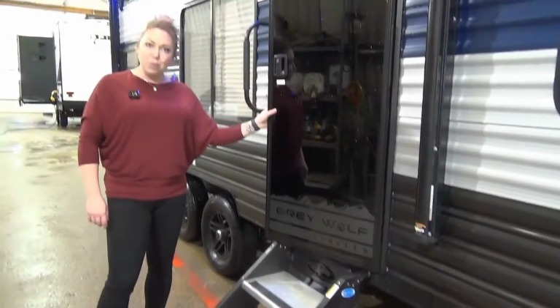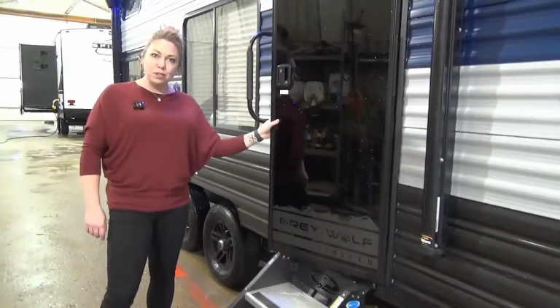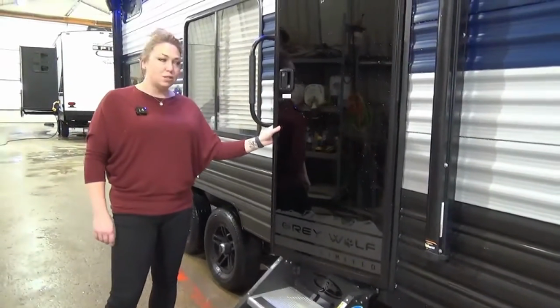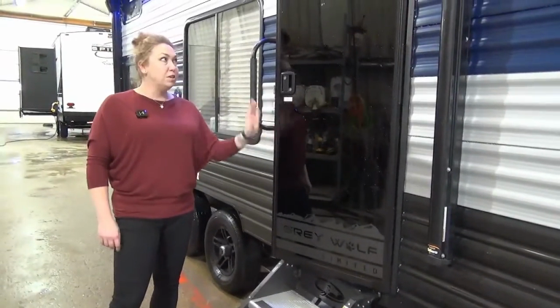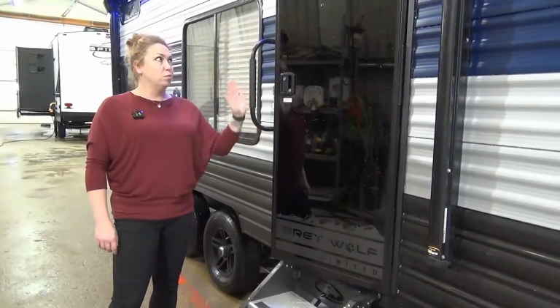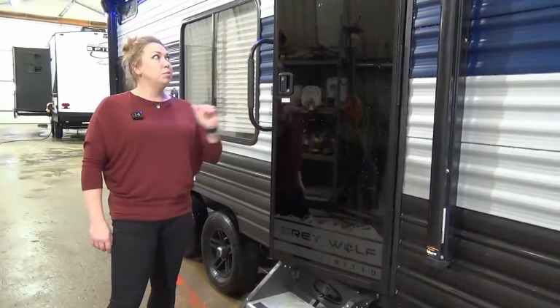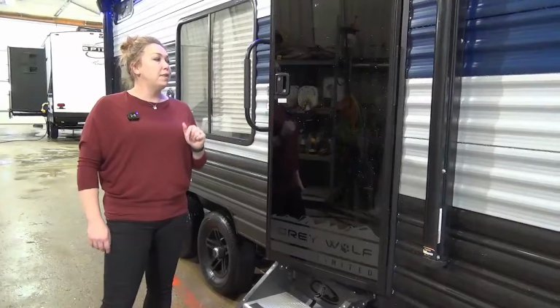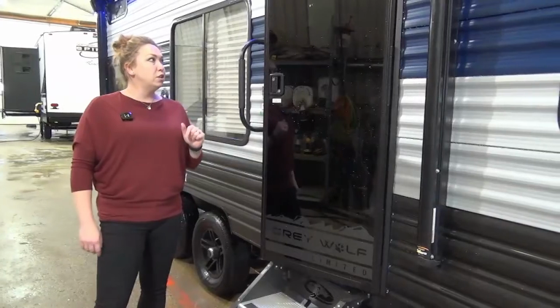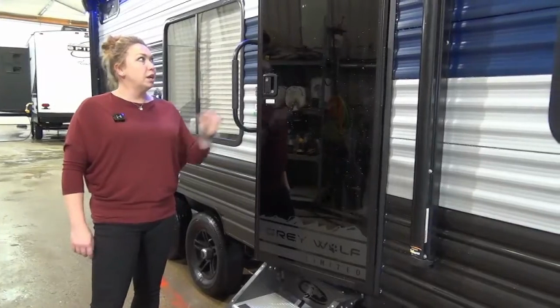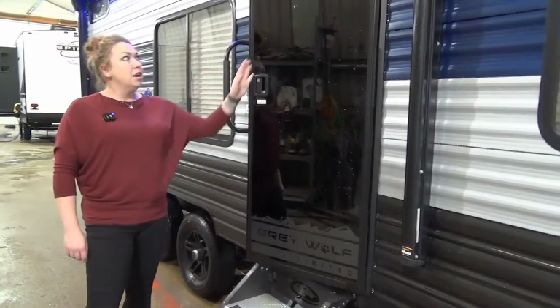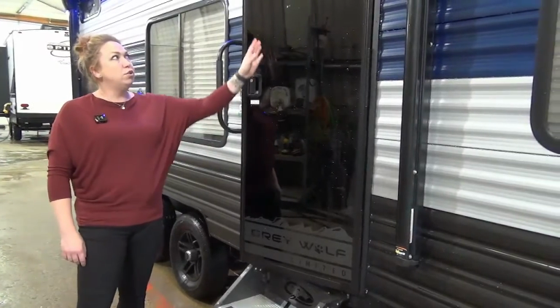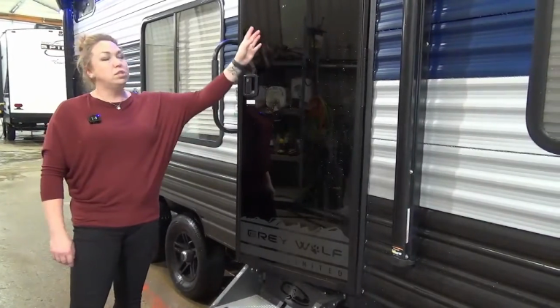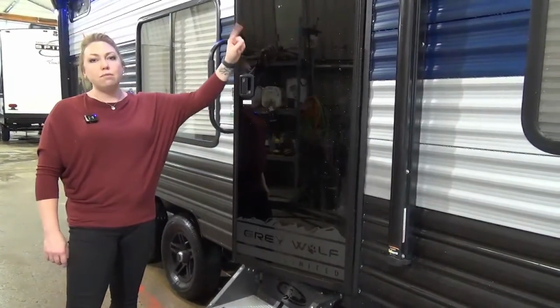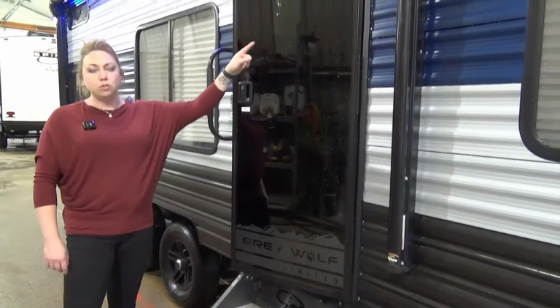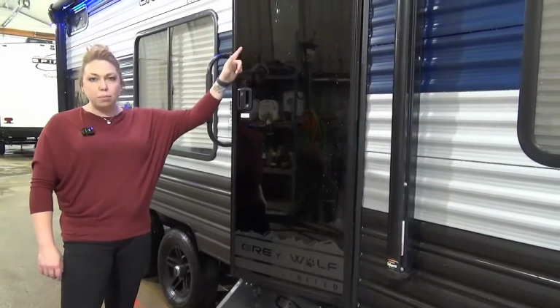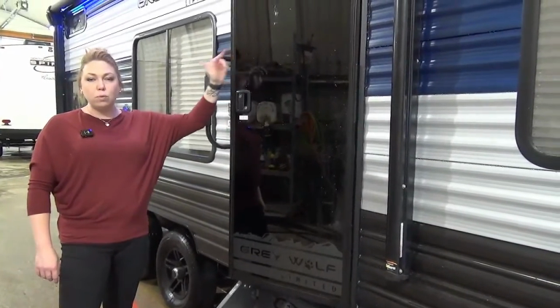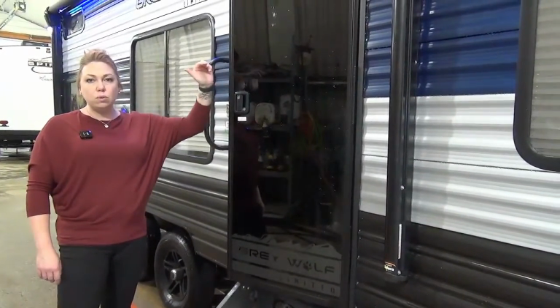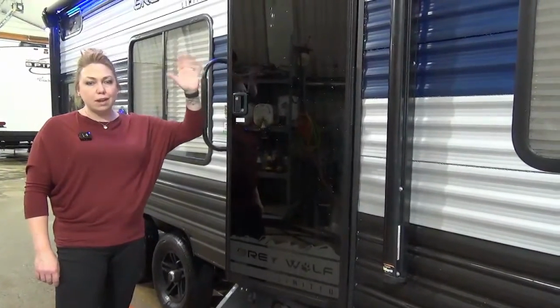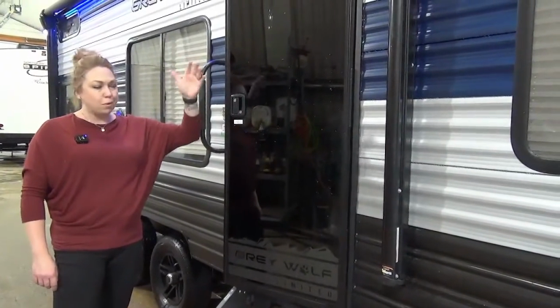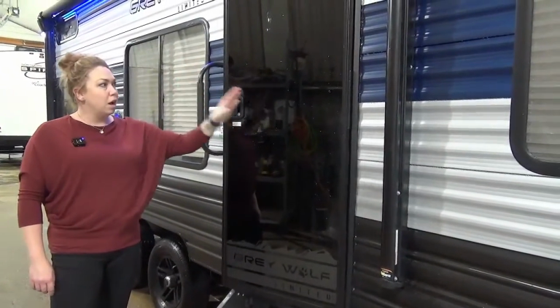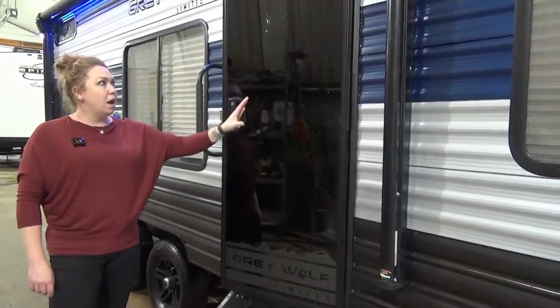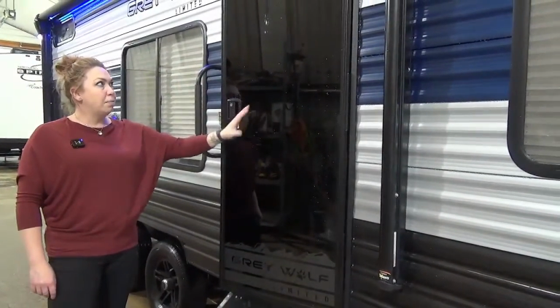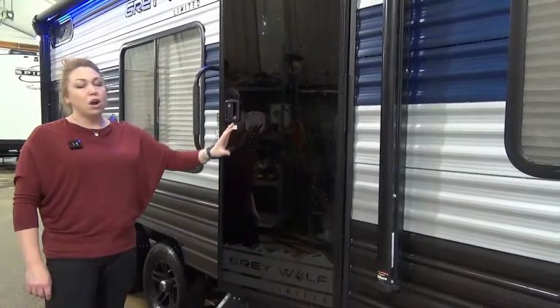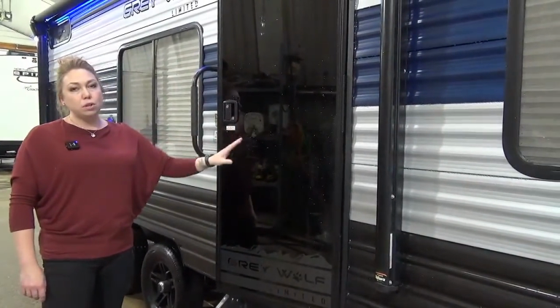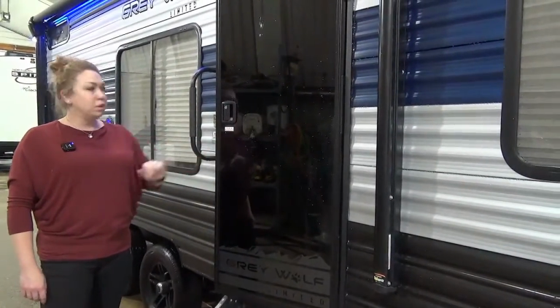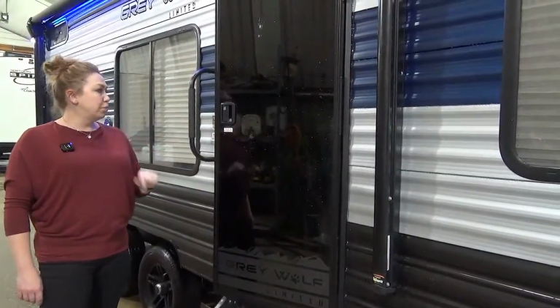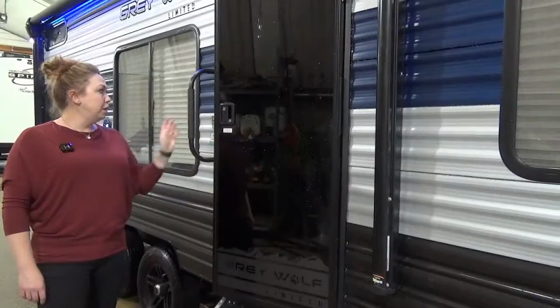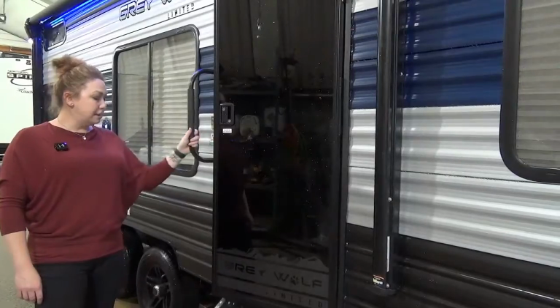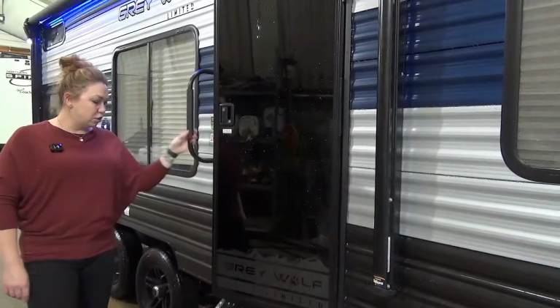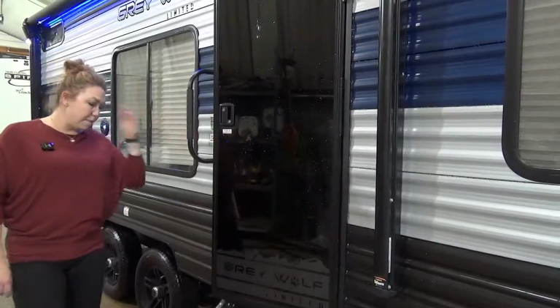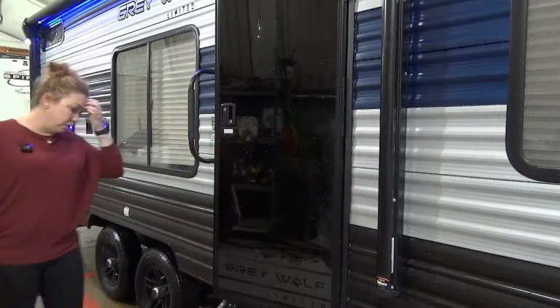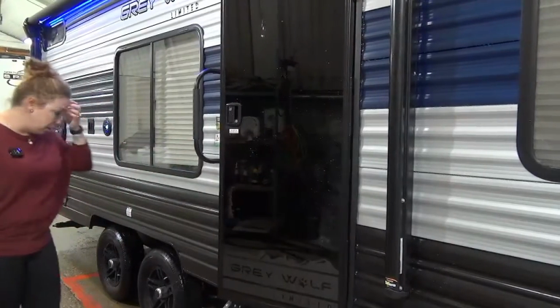Automotive glass door on this one — these are really fancy looking. You do still have your typical window in your camper door but they are really durable. Nice large grab handle here.